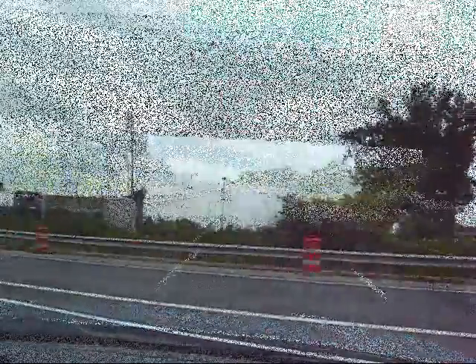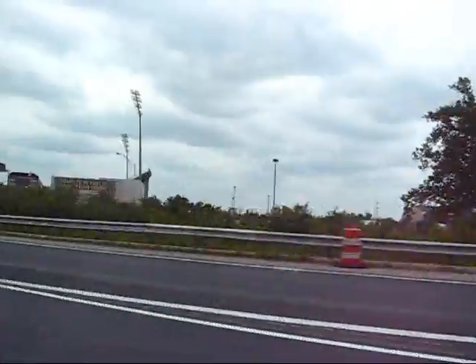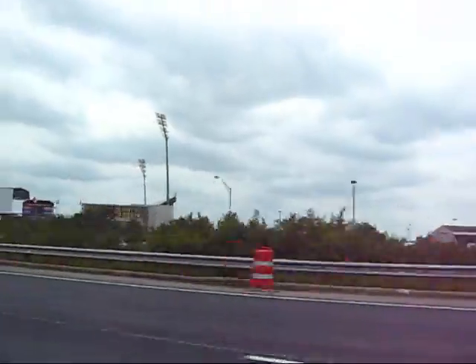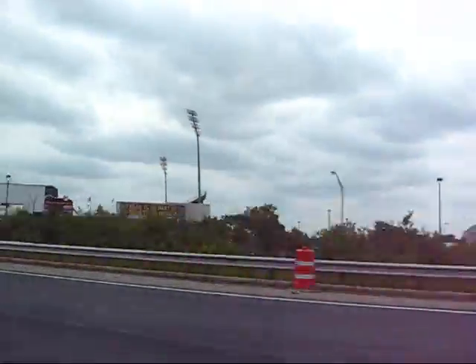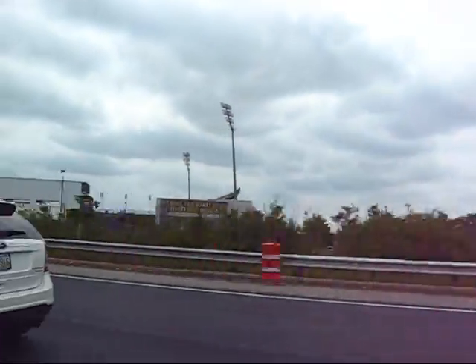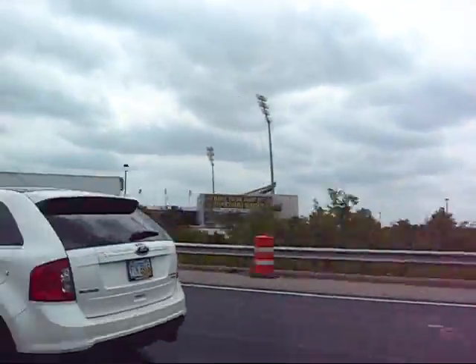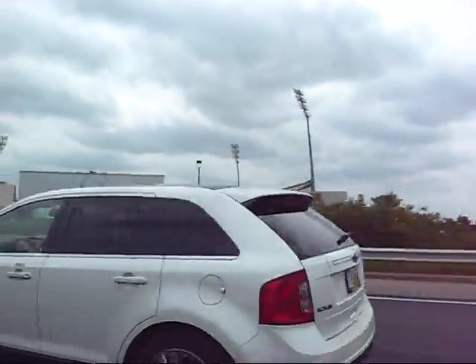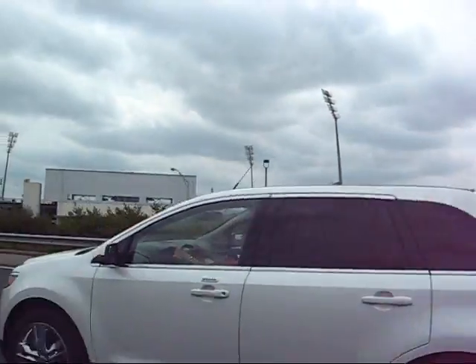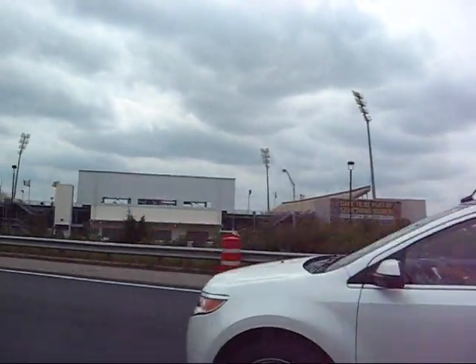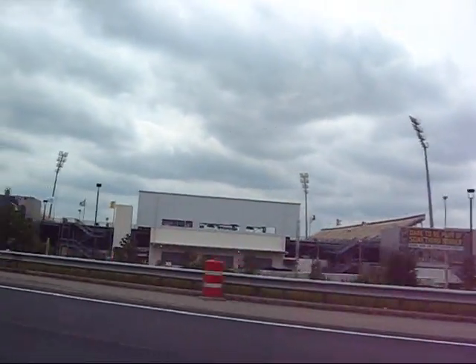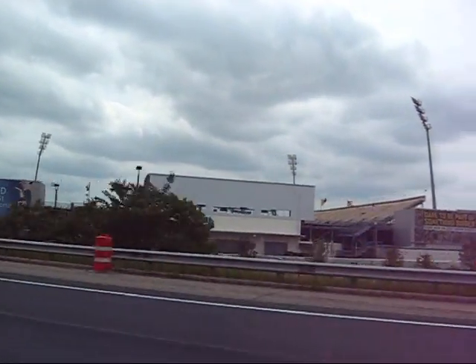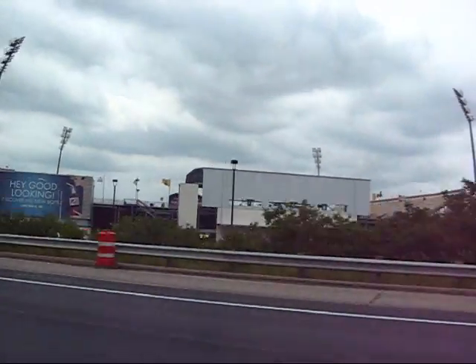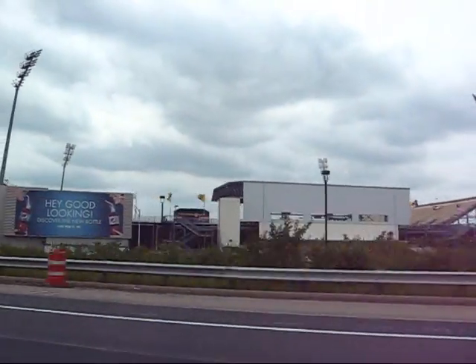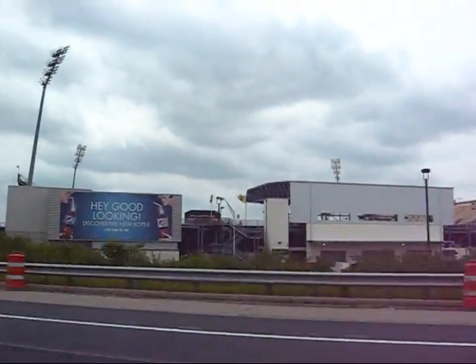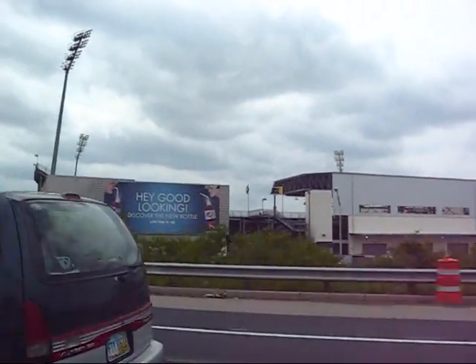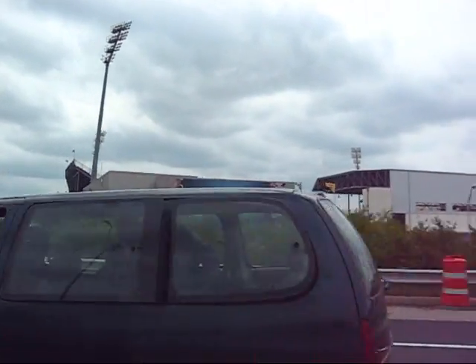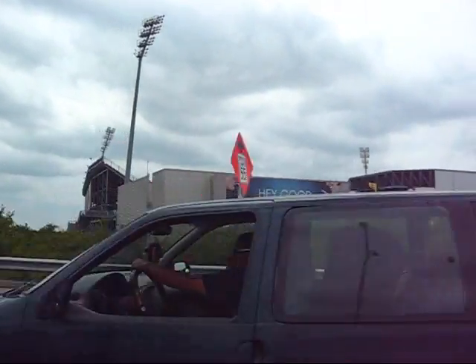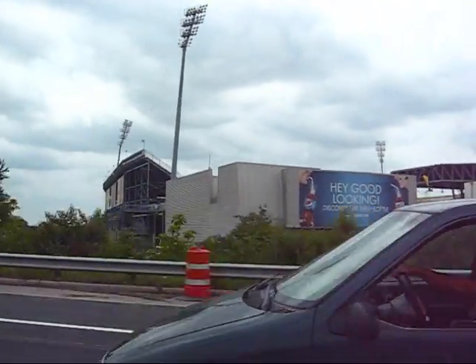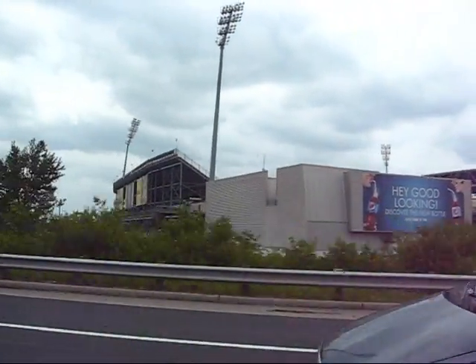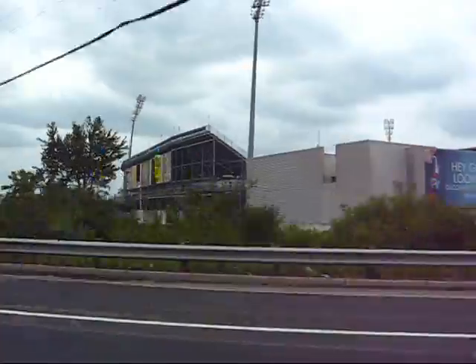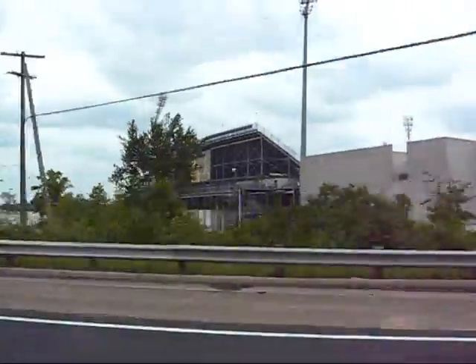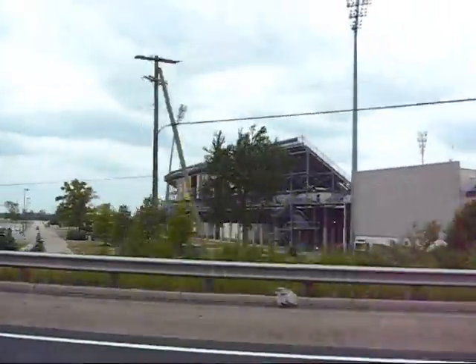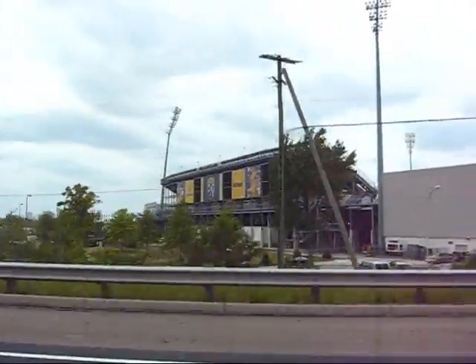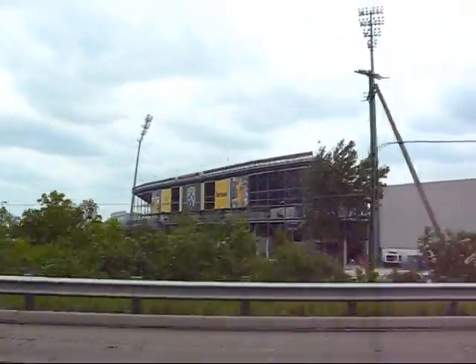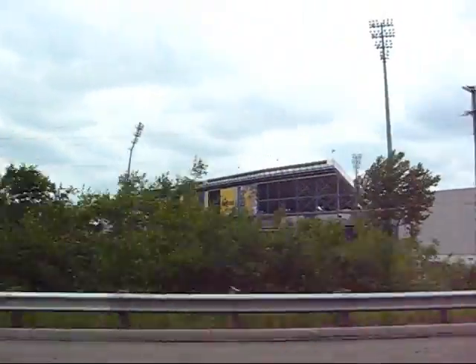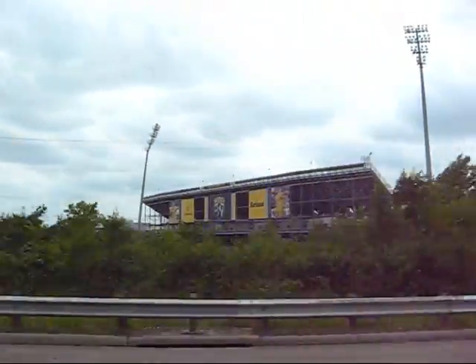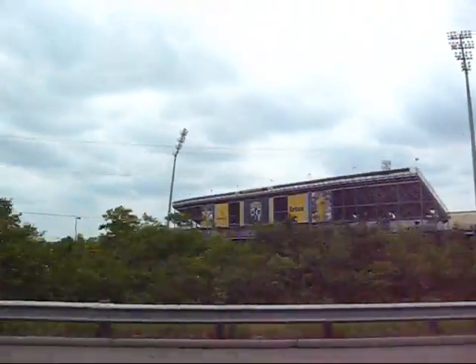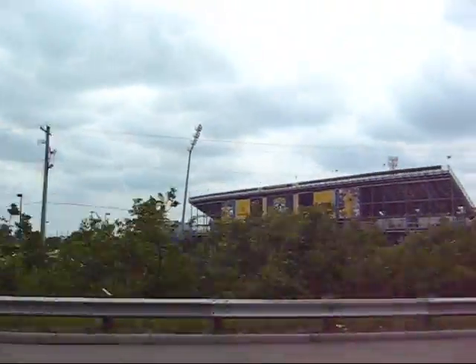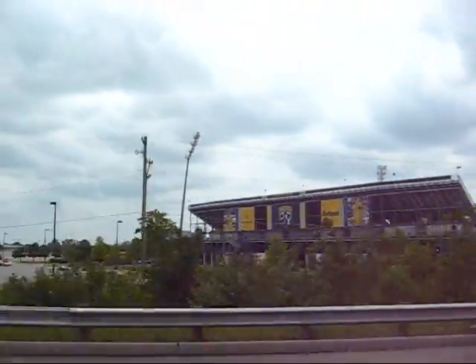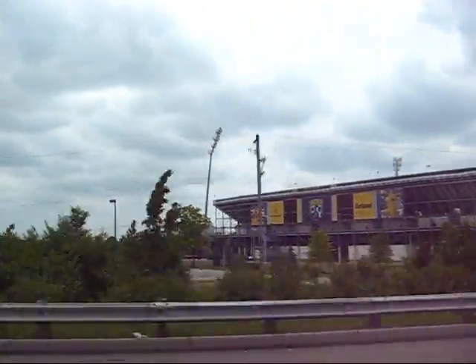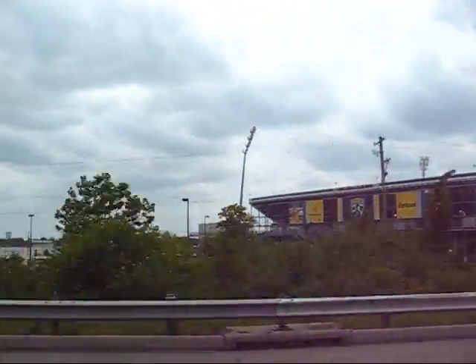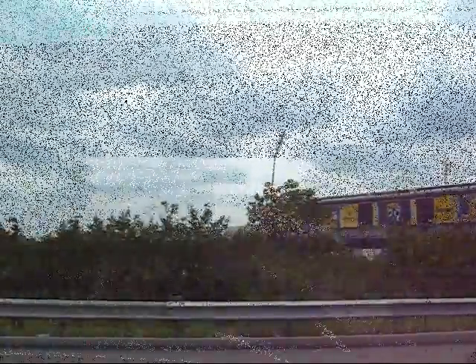Check it out, you guys — that's the Crew Stadium. That's where the Columbus Crew plays. Soccer team. That was the first soccer-specific stadium in the United States. All right, hope you got a good view of that.